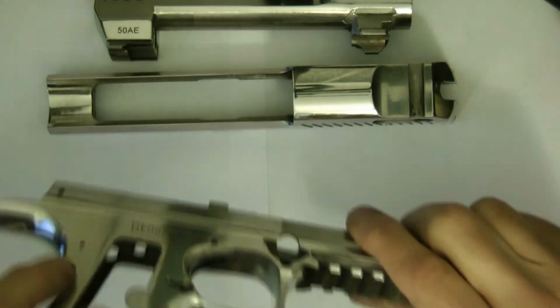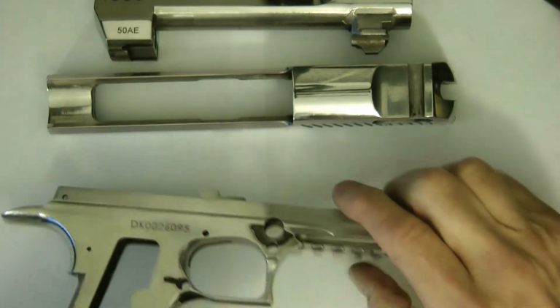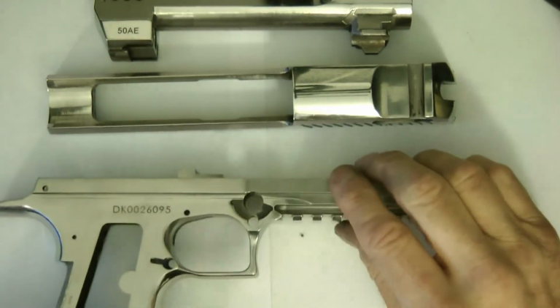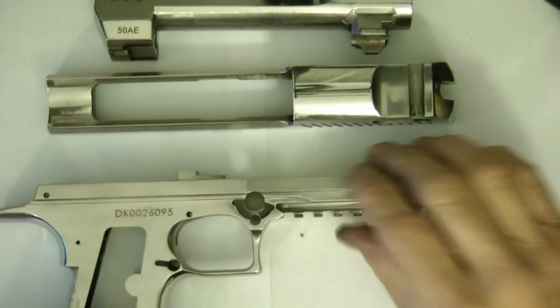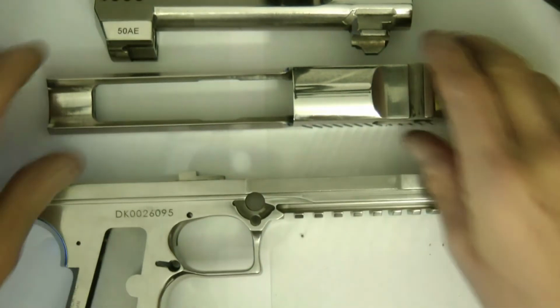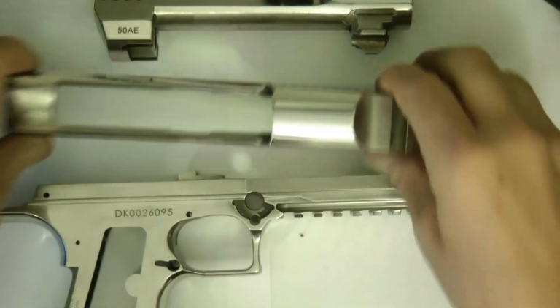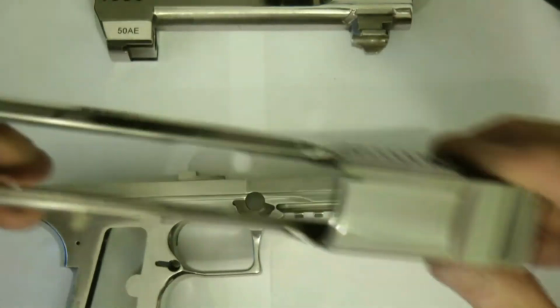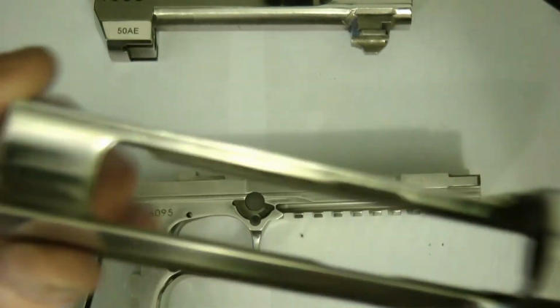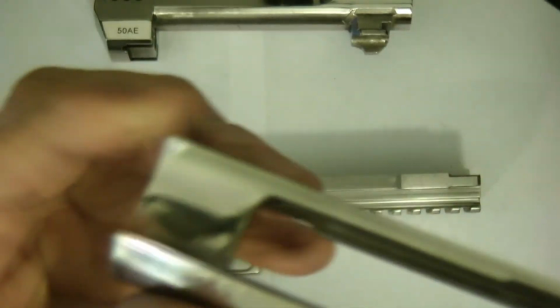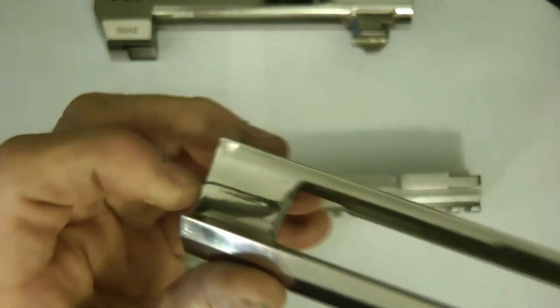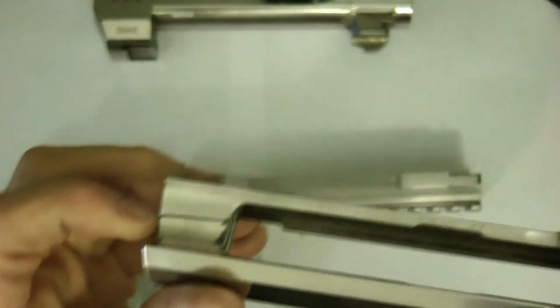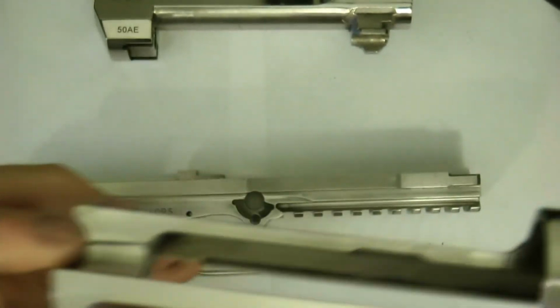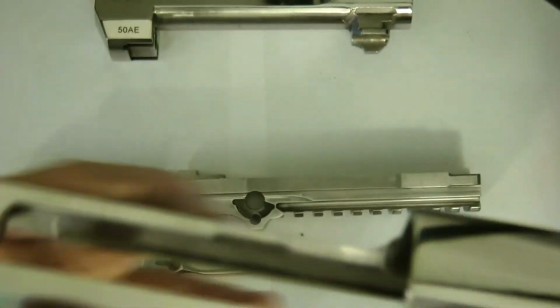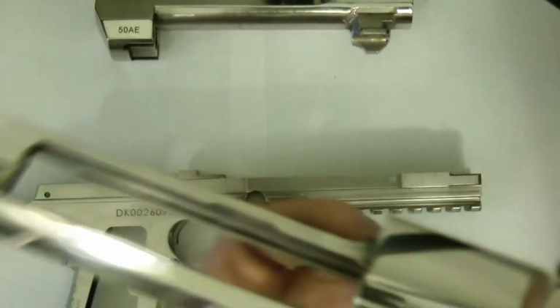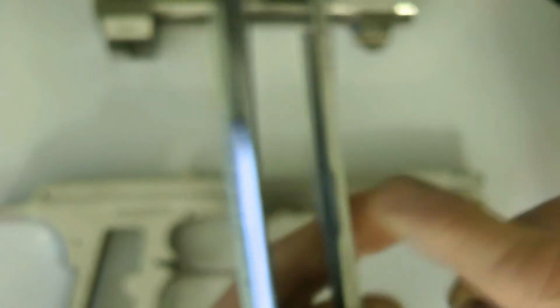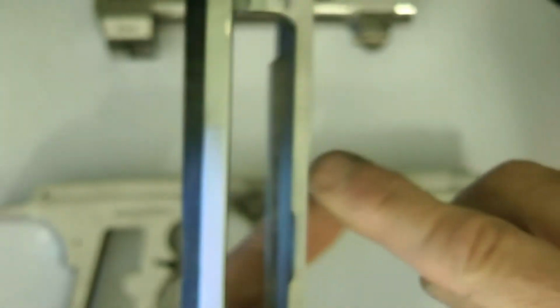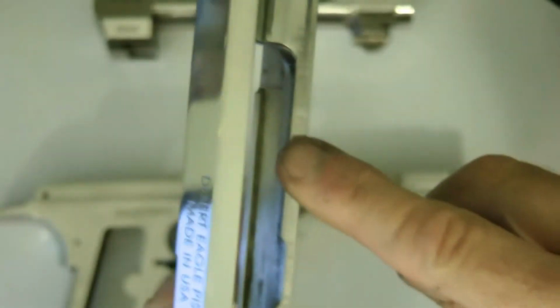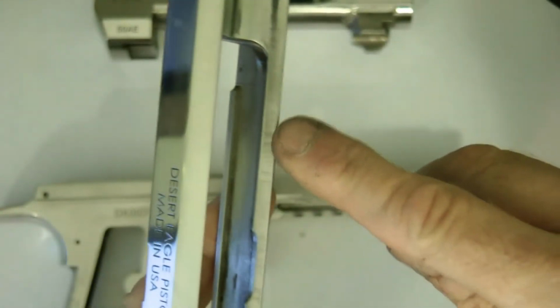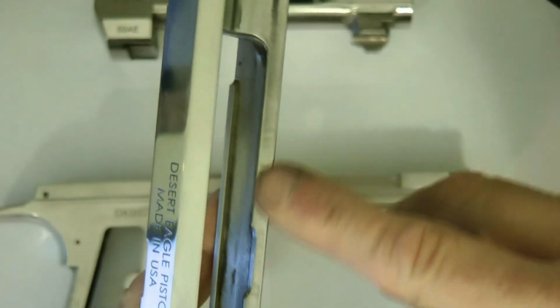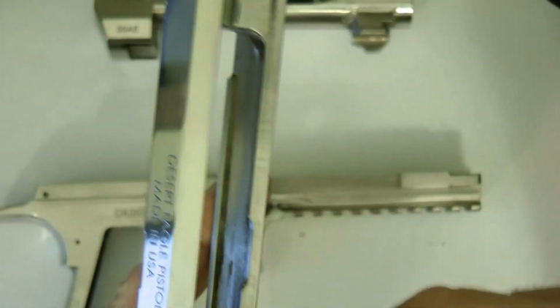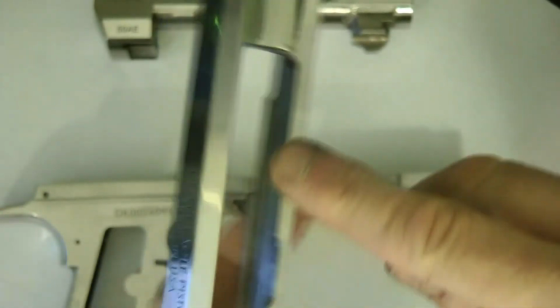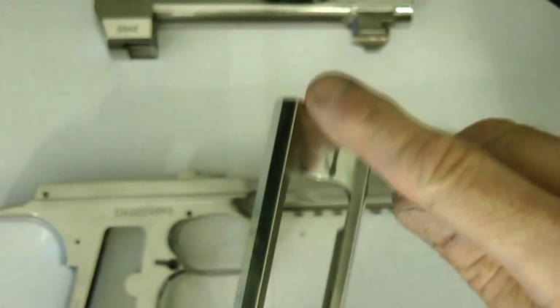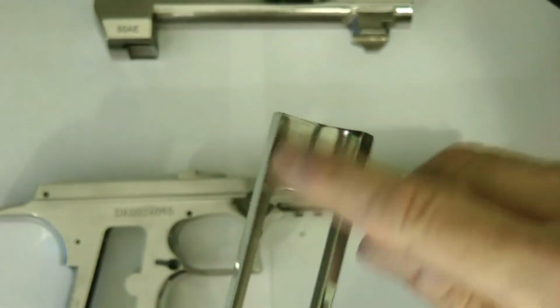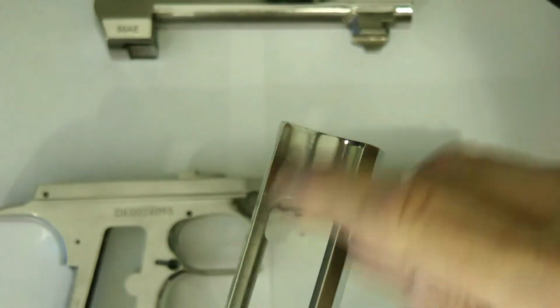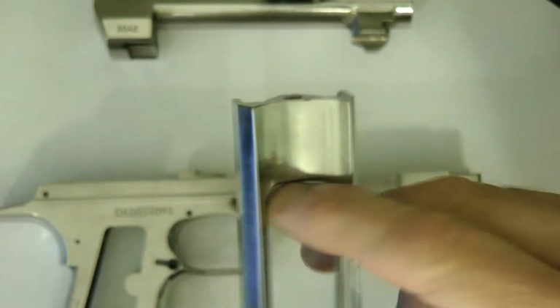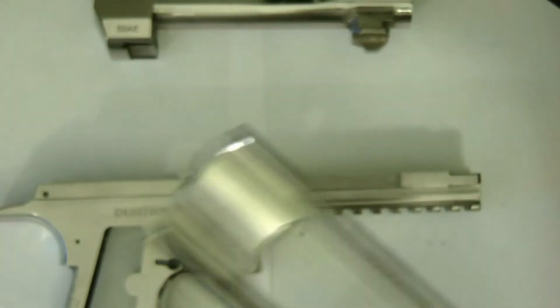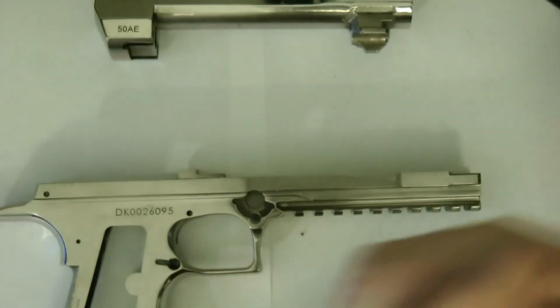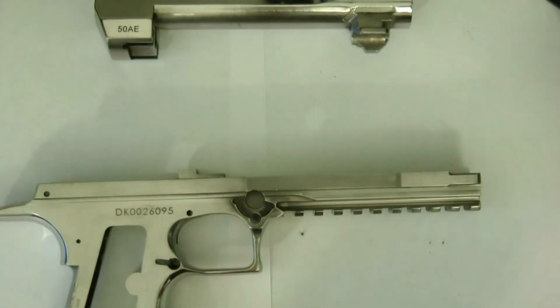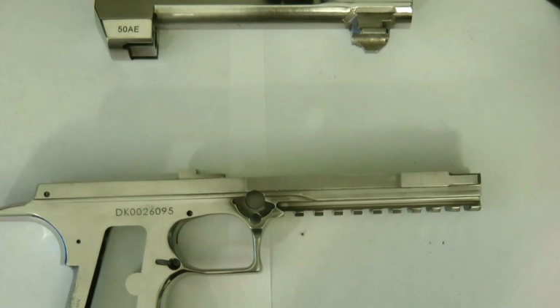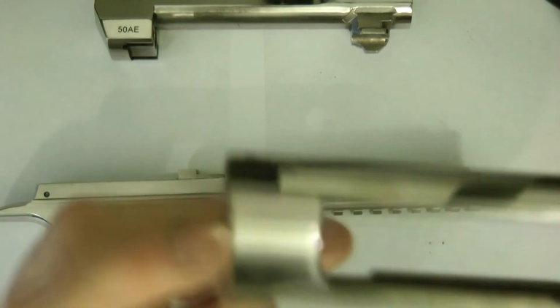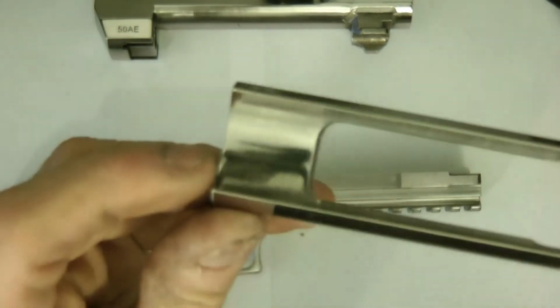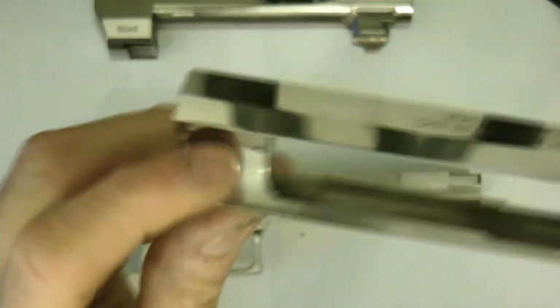Probably the most amount of work I'm going to have is right in here, along here. Right here was the hardest part, and it's actually looking pretty good now.